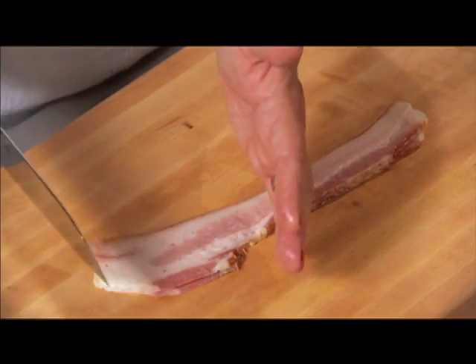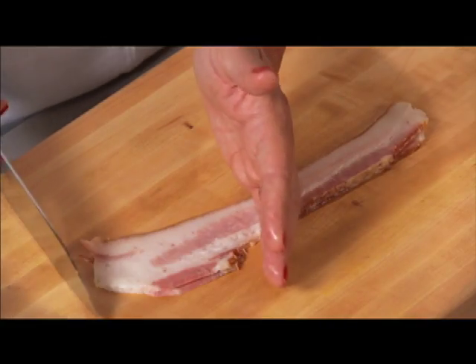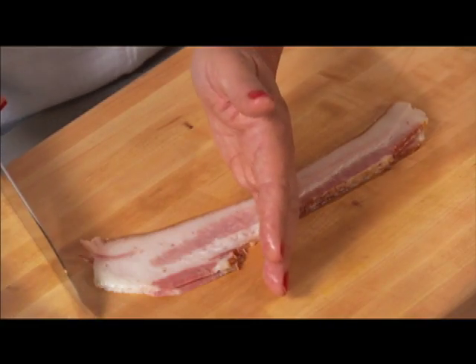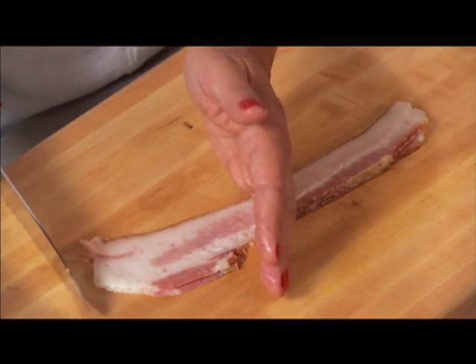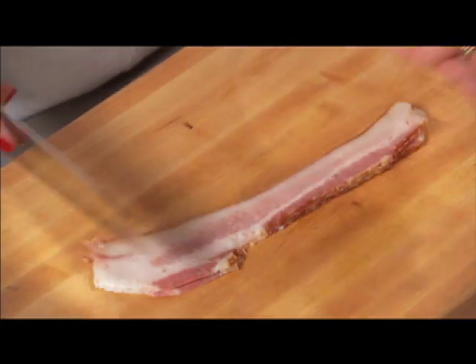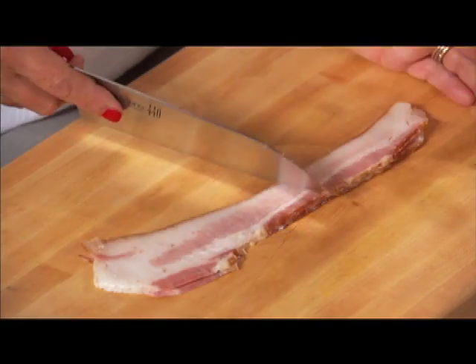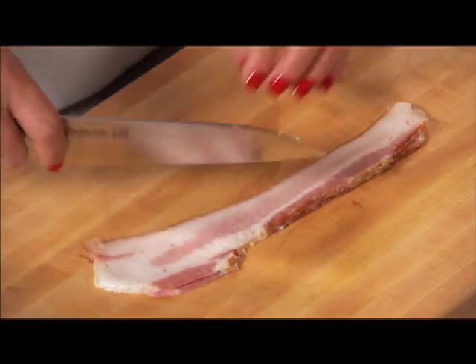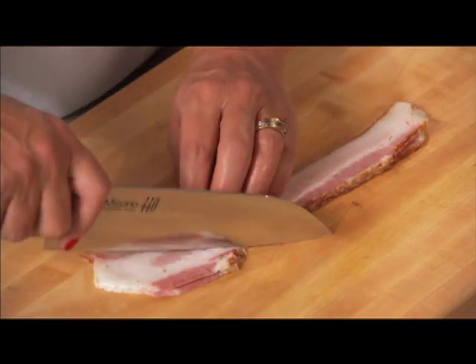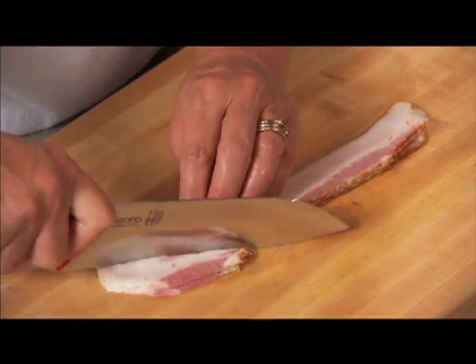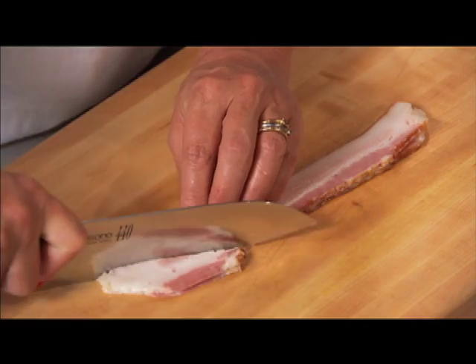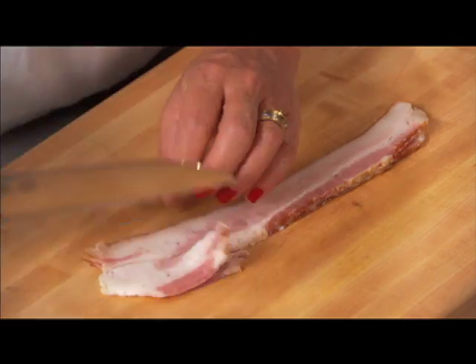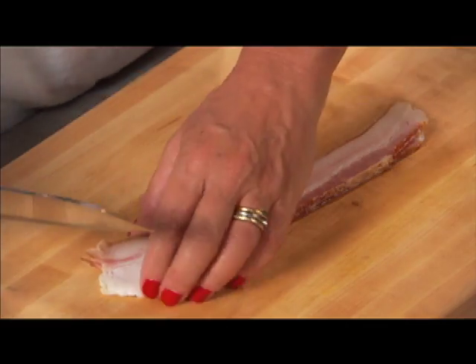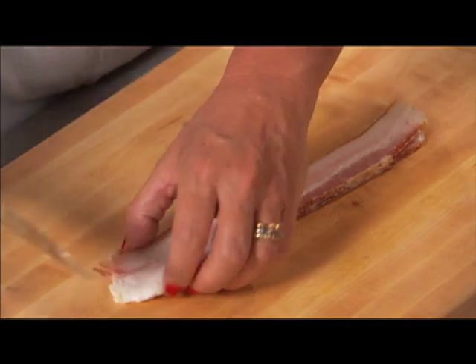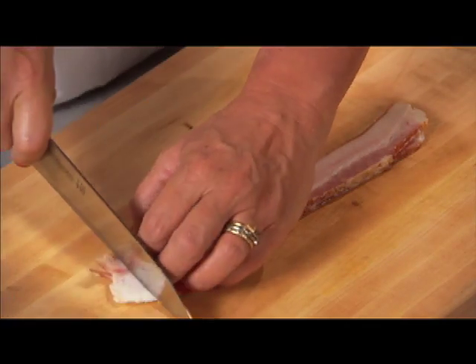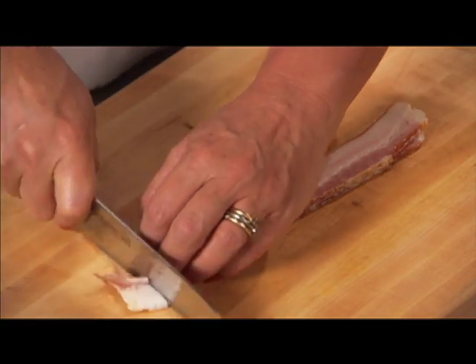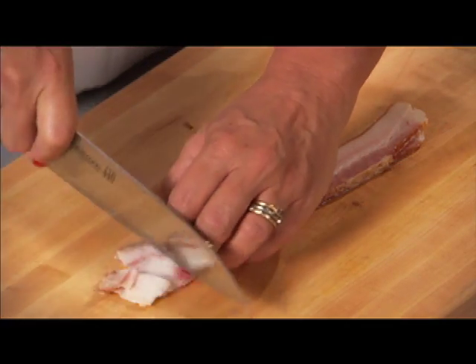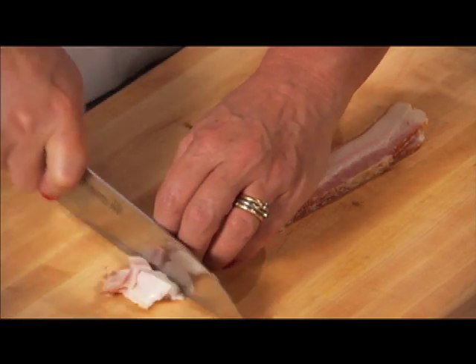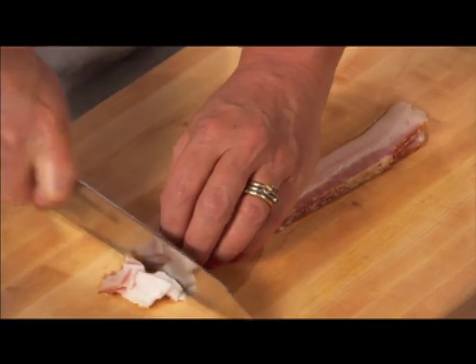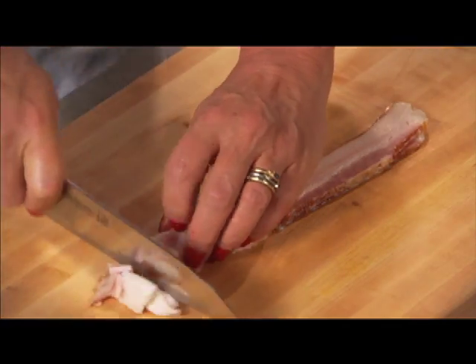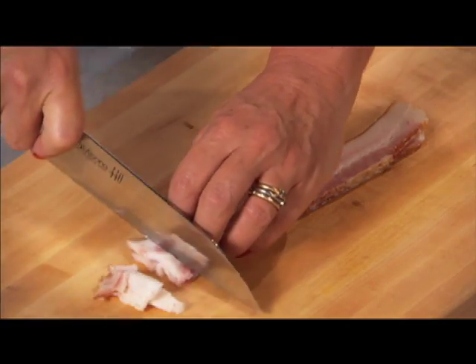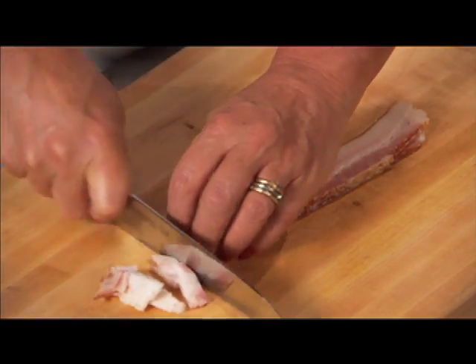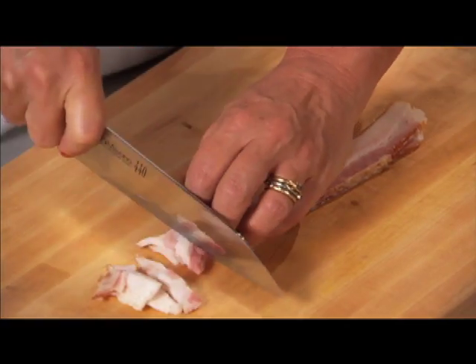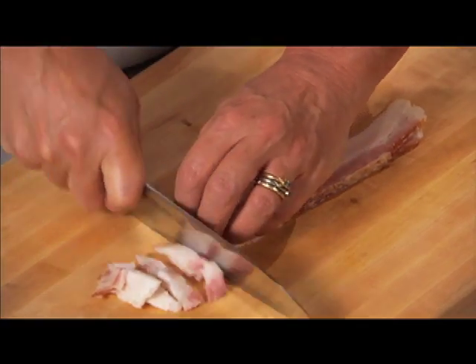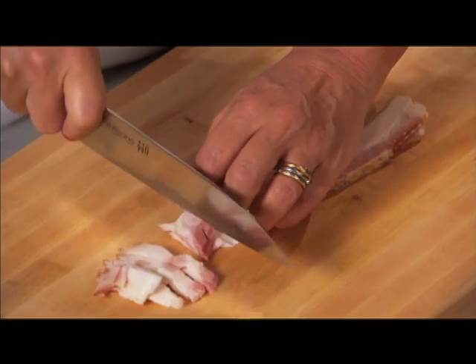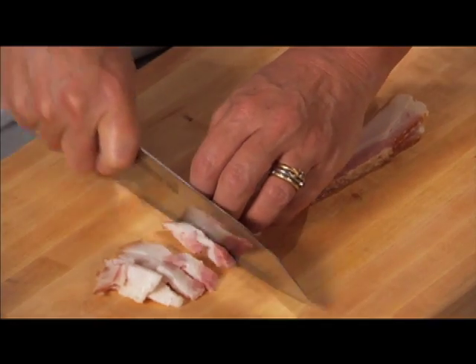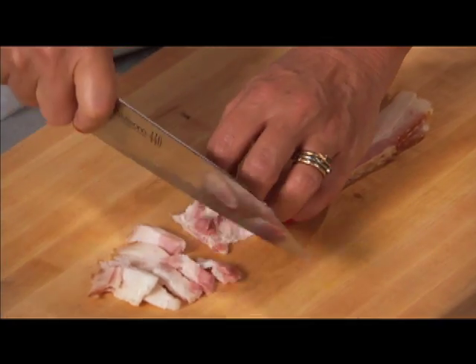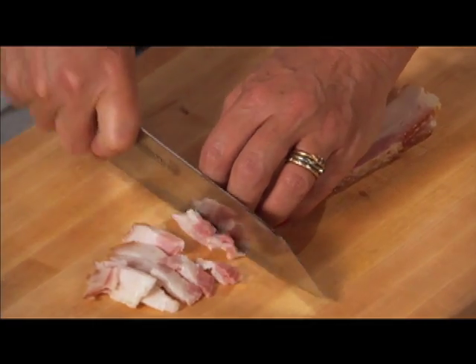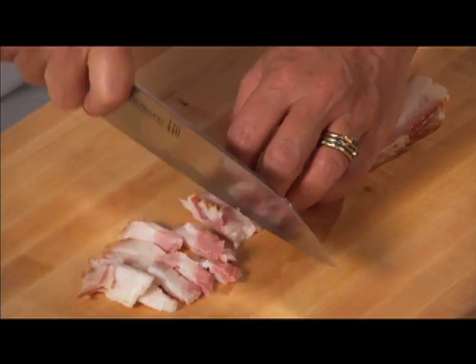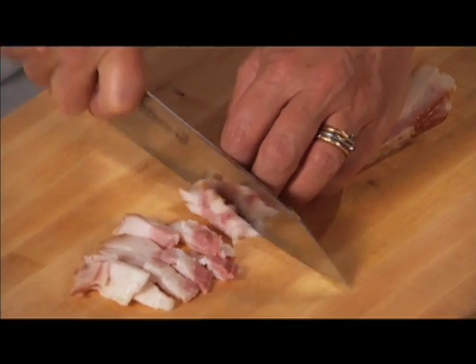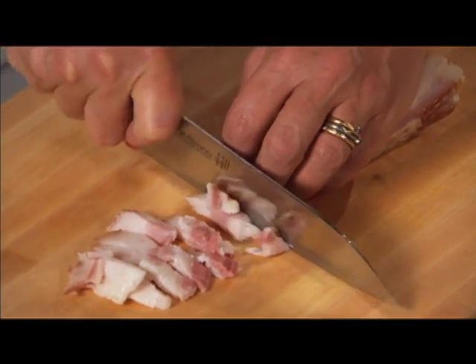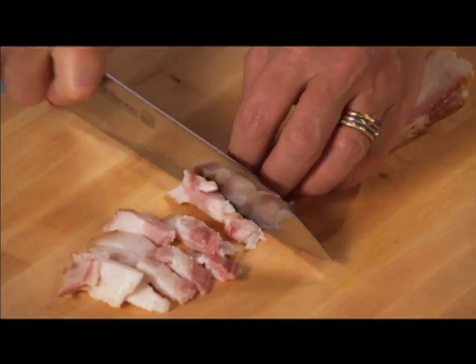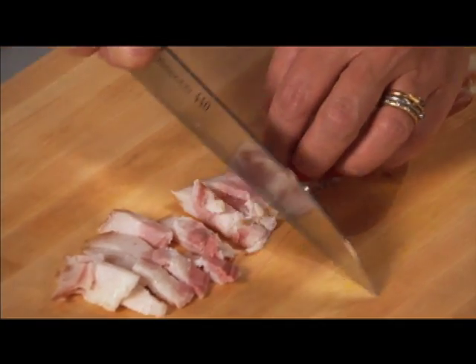You can see how wide this end is and how narrow this is, so where it's wide I just cut it in half and then cut about half-inch pieces.